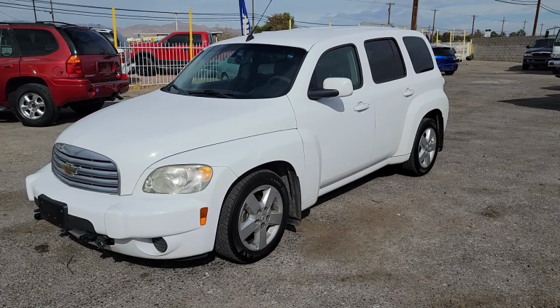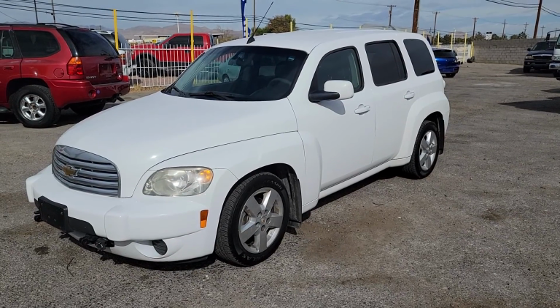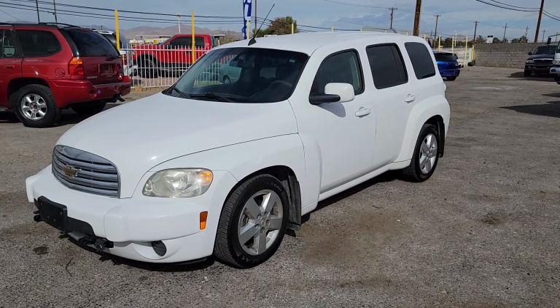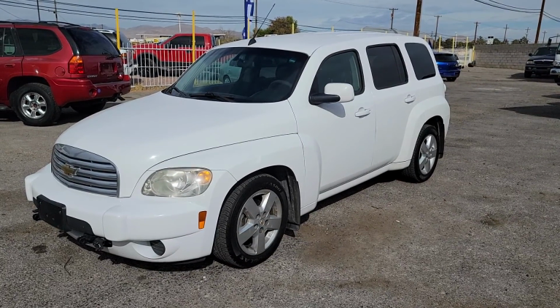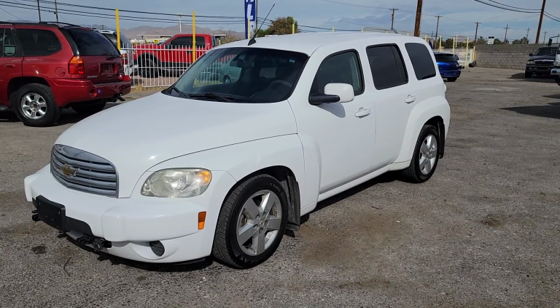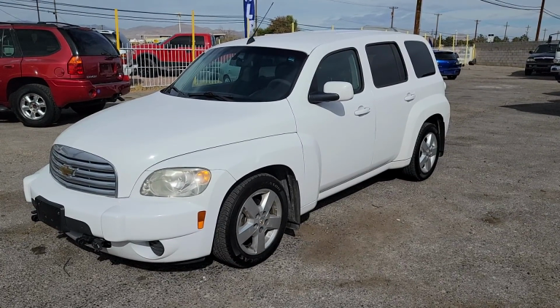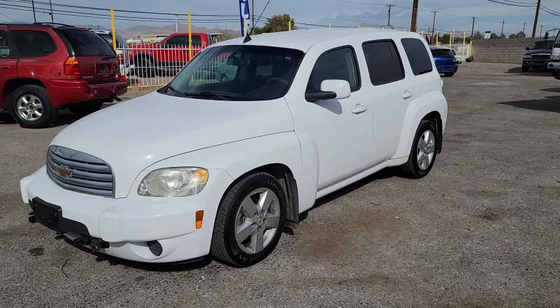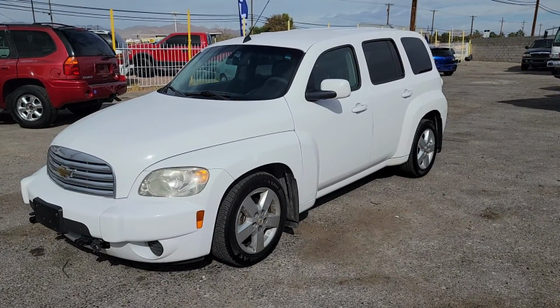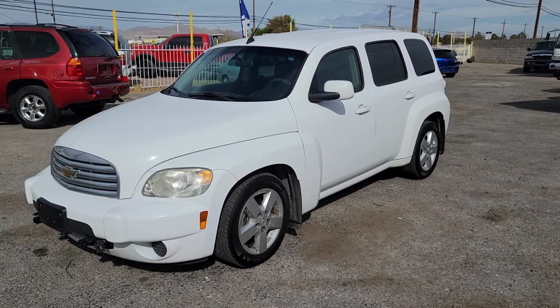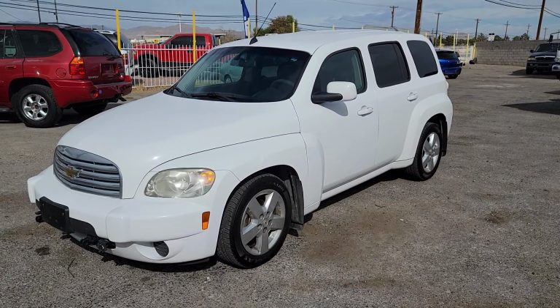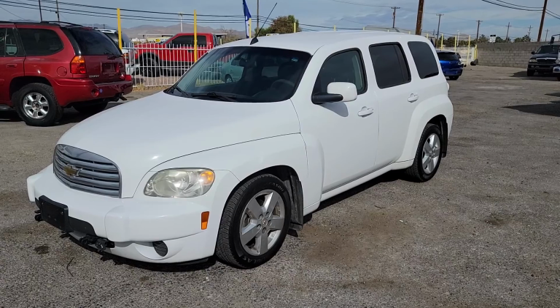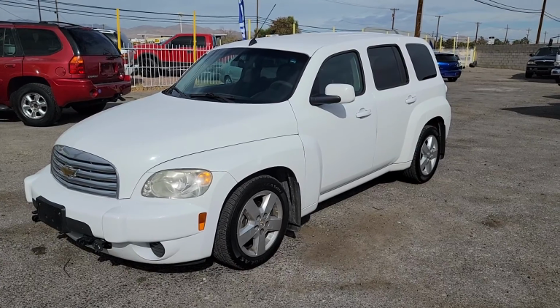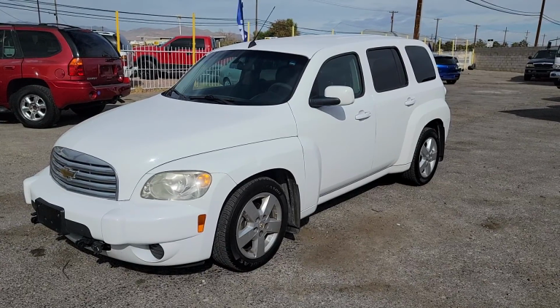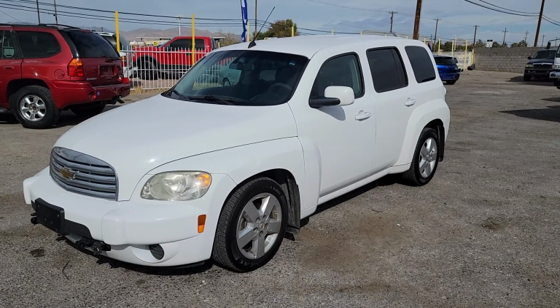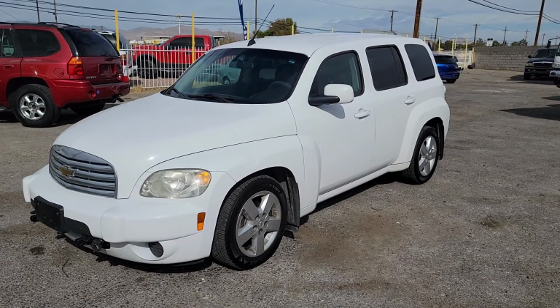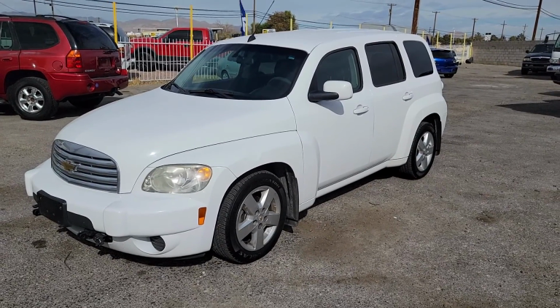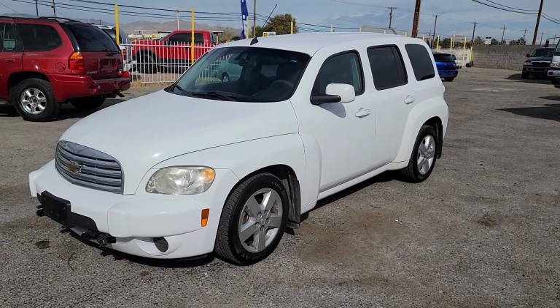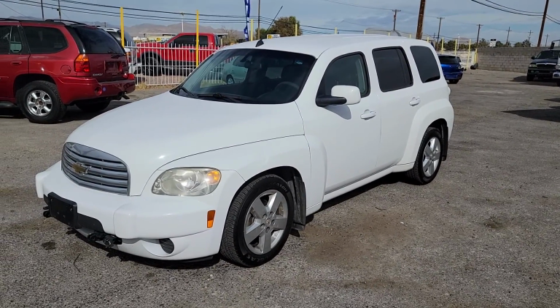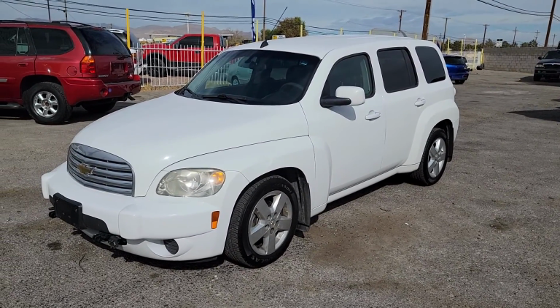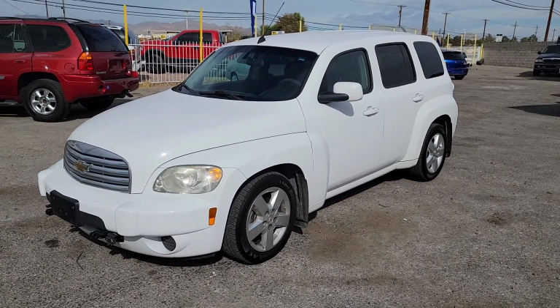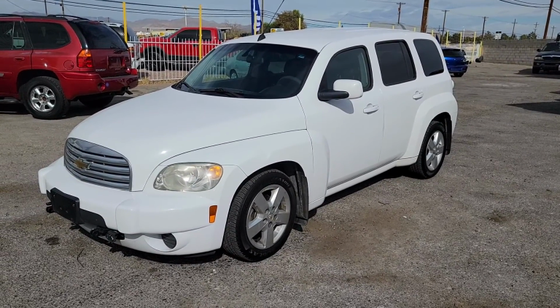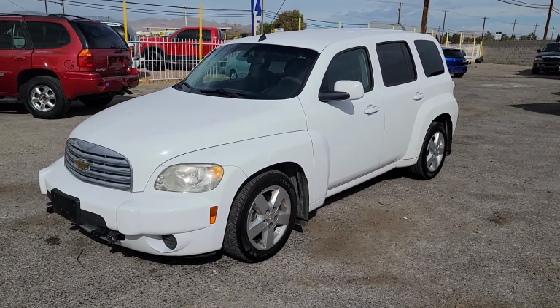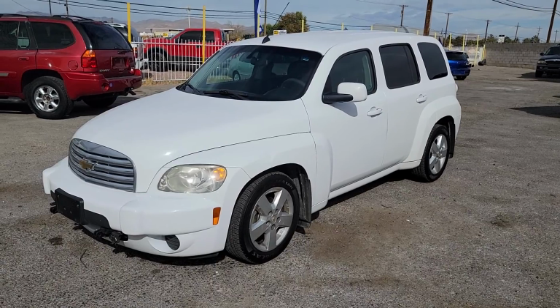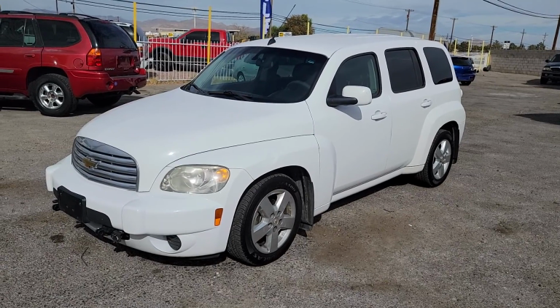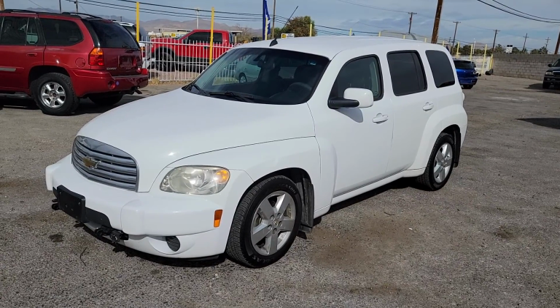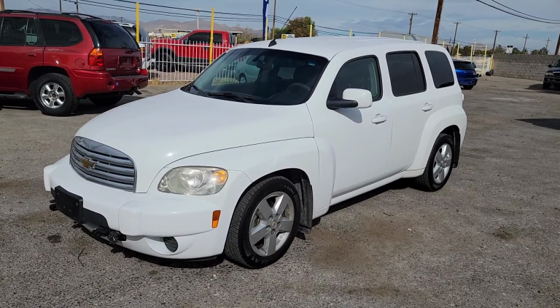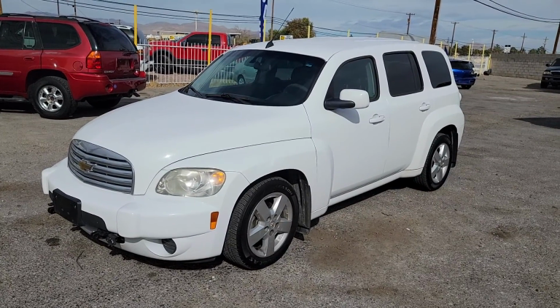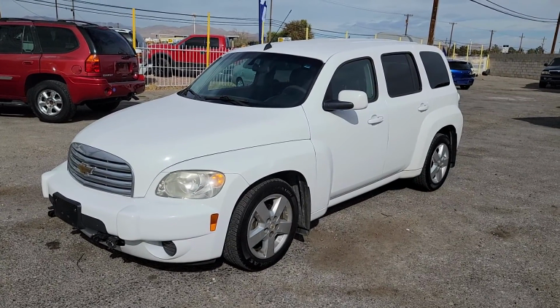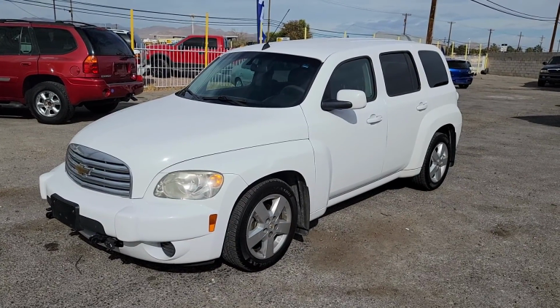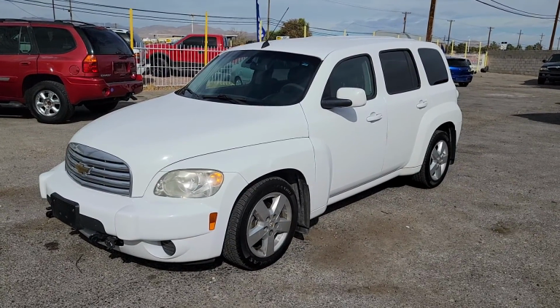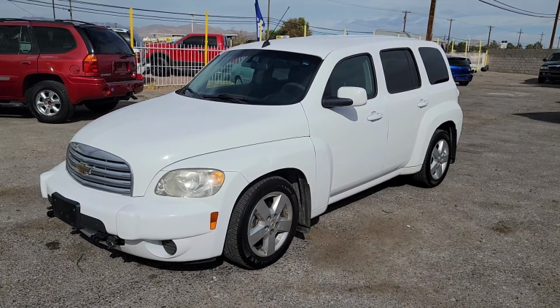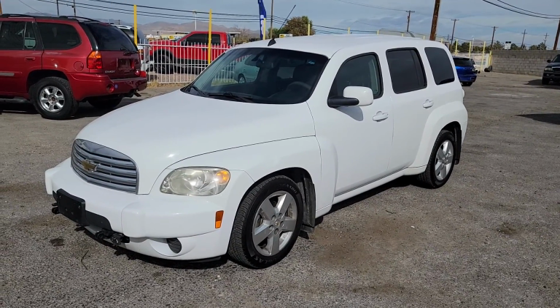Coming up on Moto Bucks, we got this 2011 Chevy HHR LT. This is the Flex Fuel. We're going to do a little walk around. I'm going to show you all the little ins and outs, tell you everything I know. Let's get right into it.